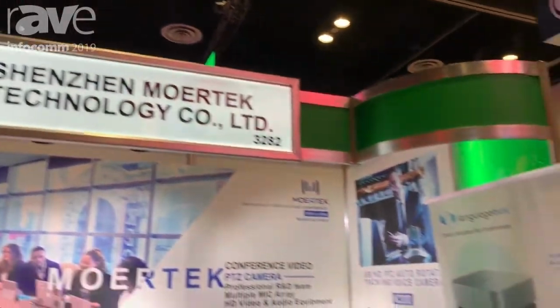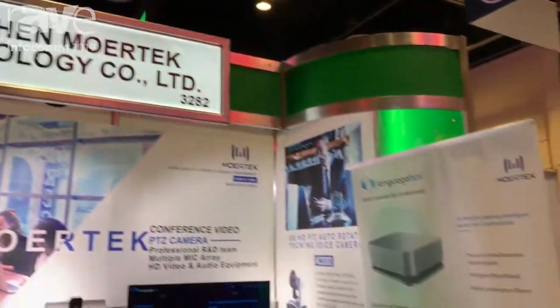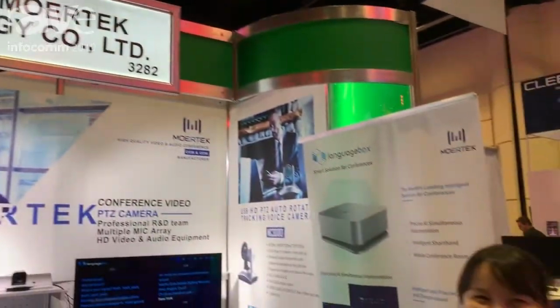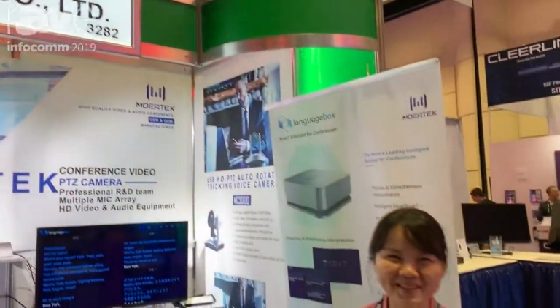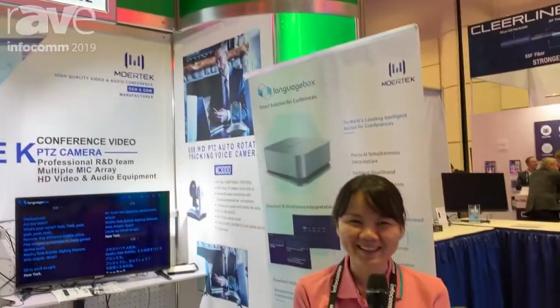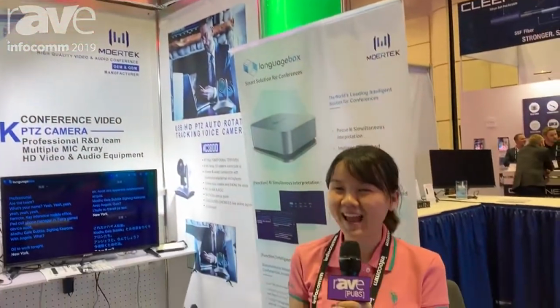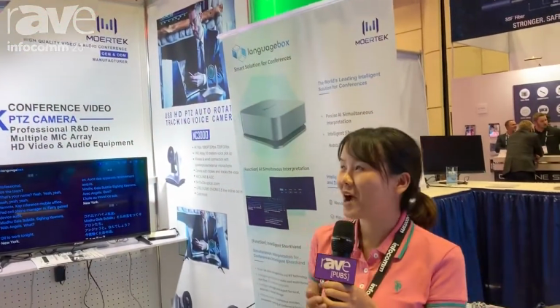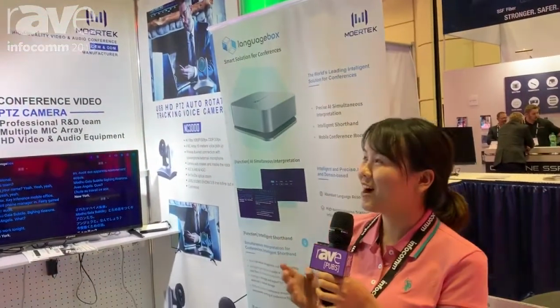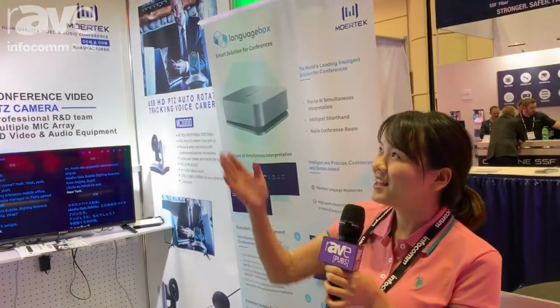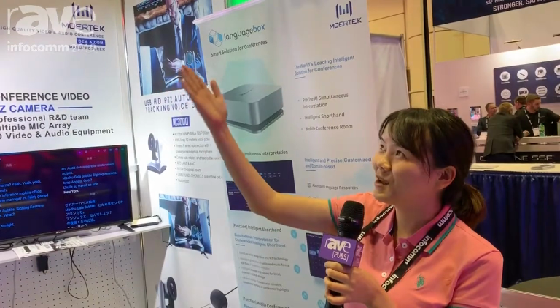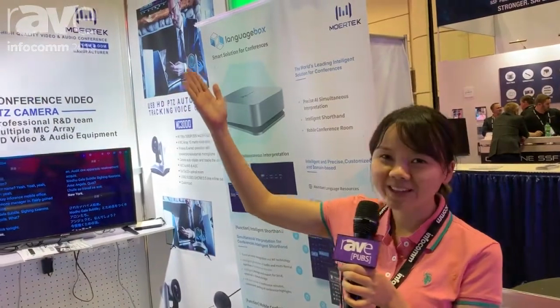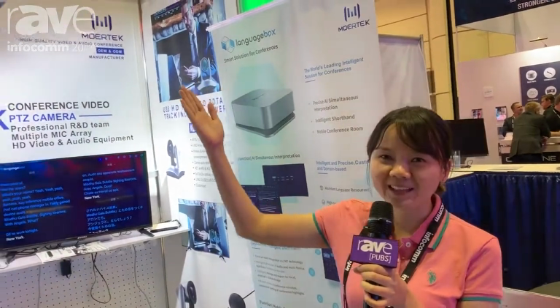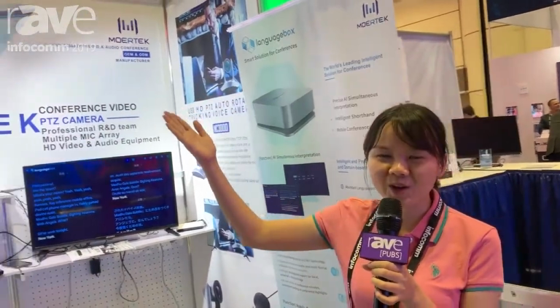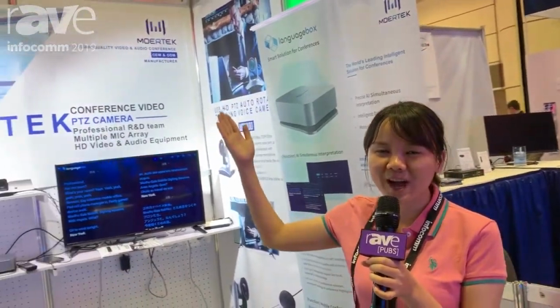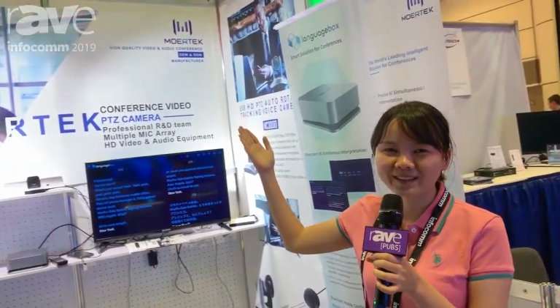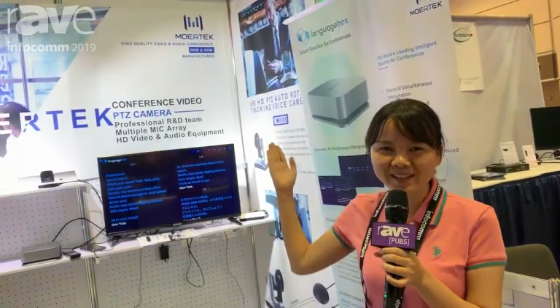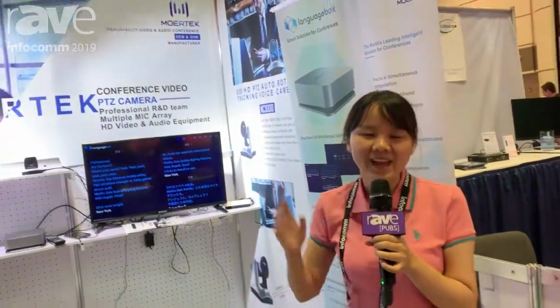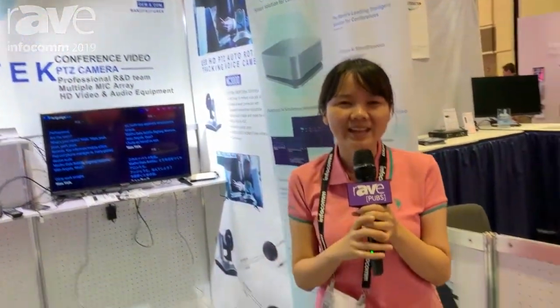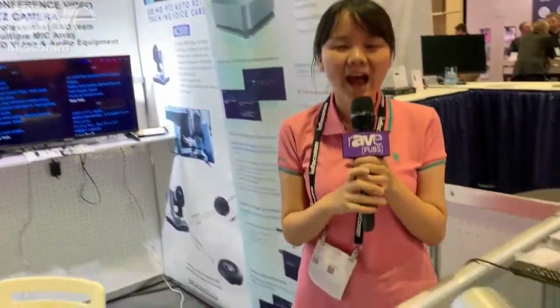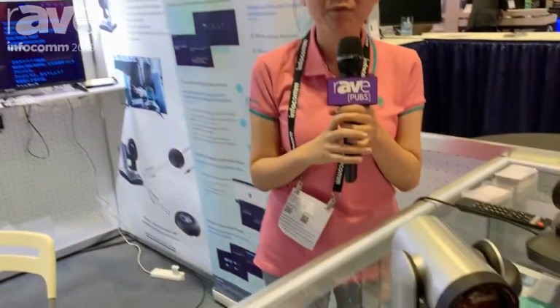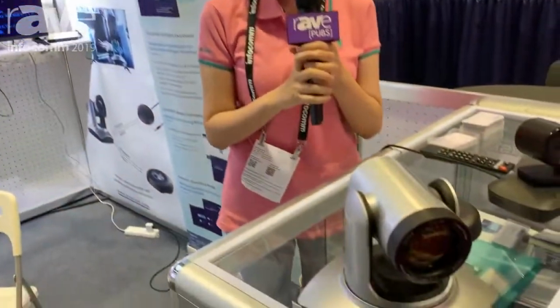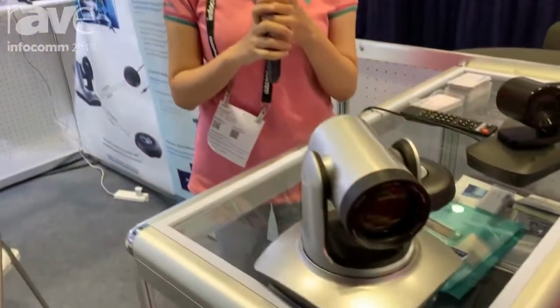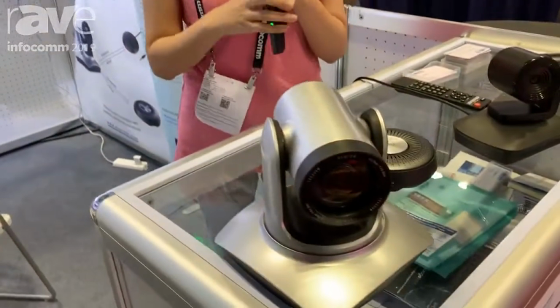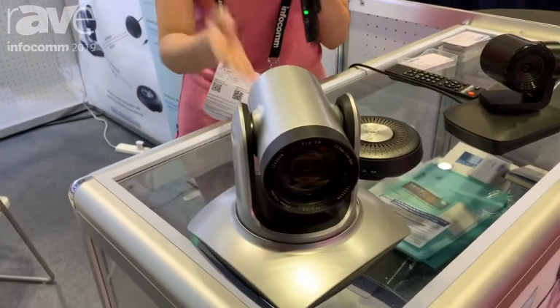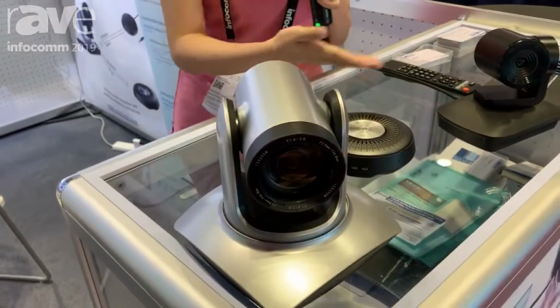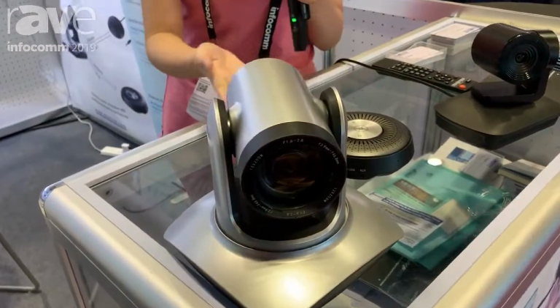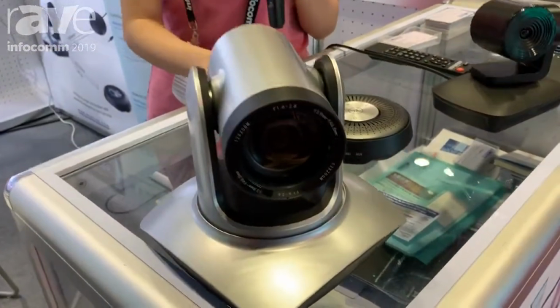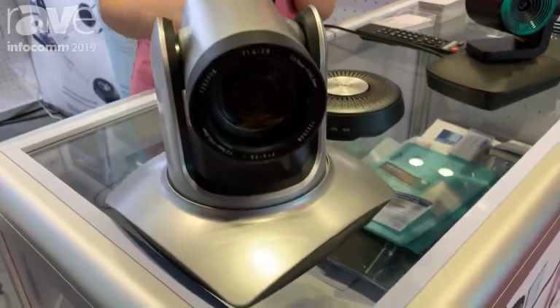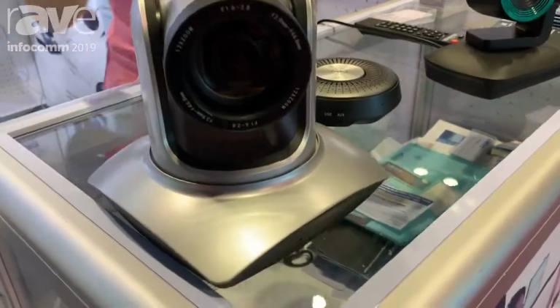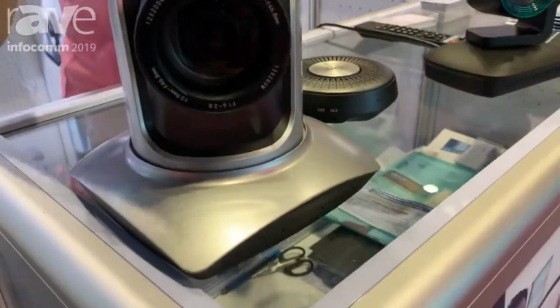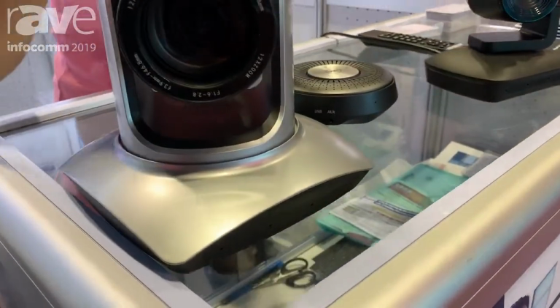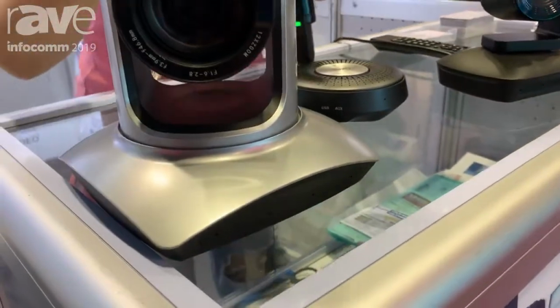Hello, my name is Betty and I come from Shenzhen MoreTech Technology Company Limited. I come from China. This is our product. This is the BTZ product.